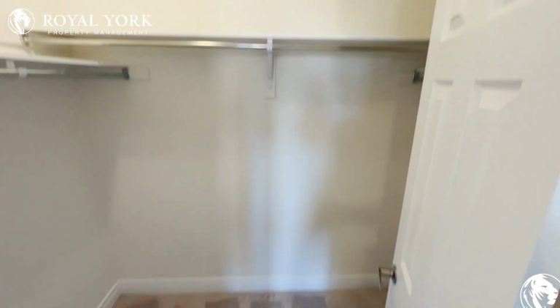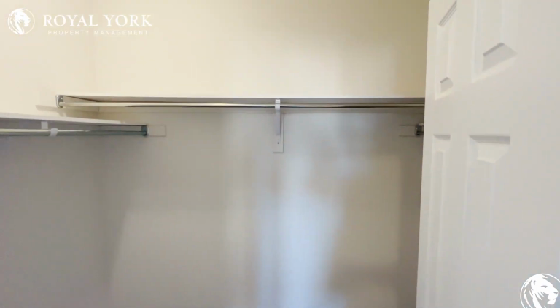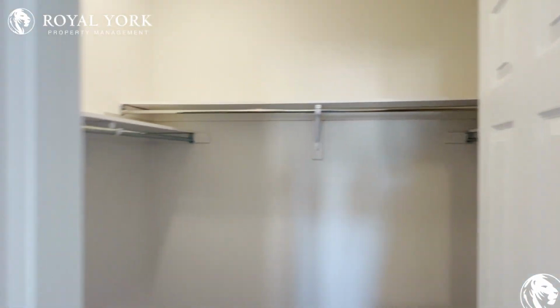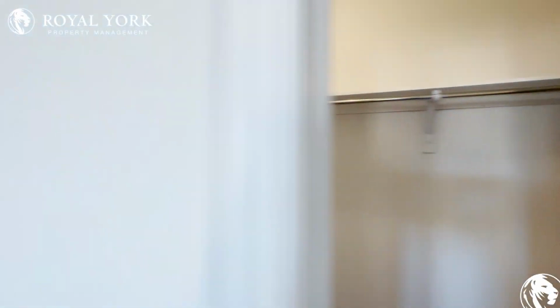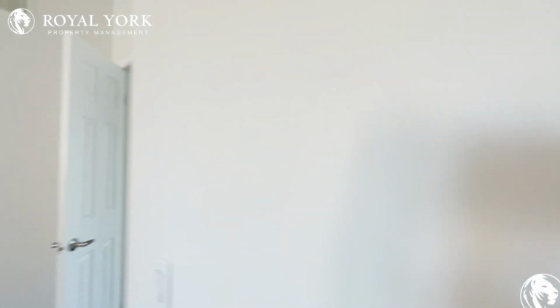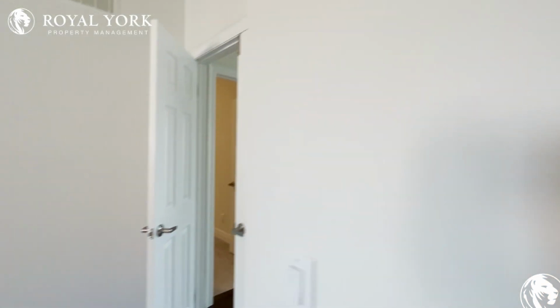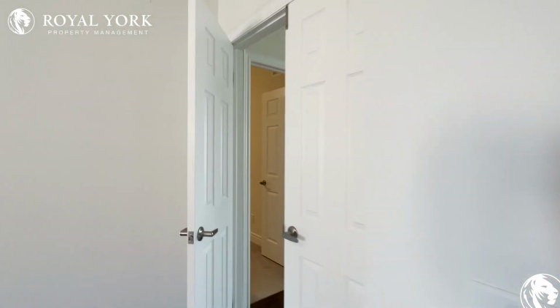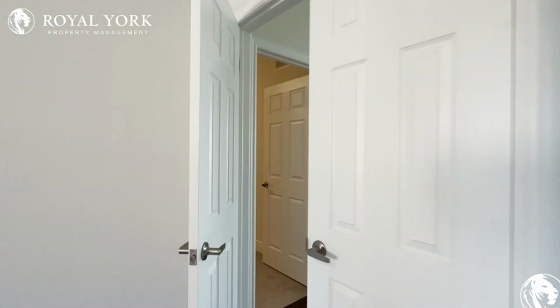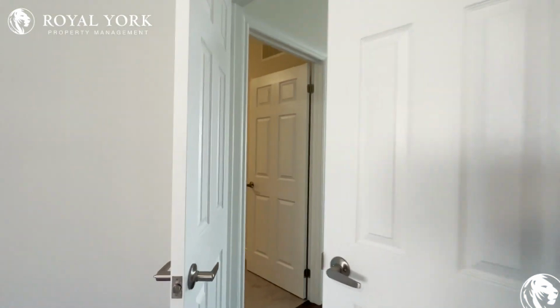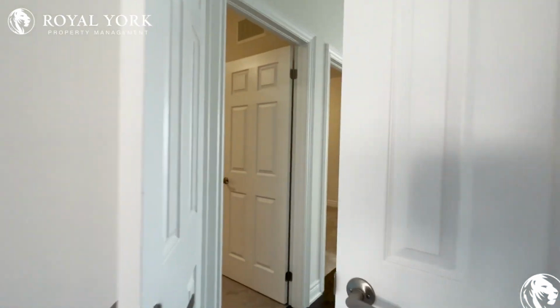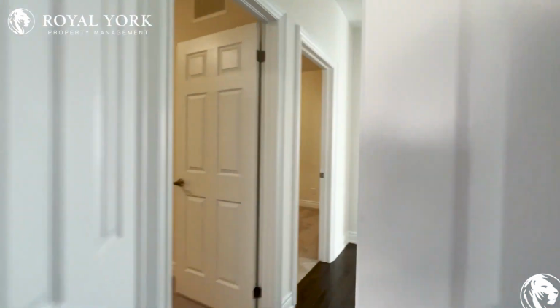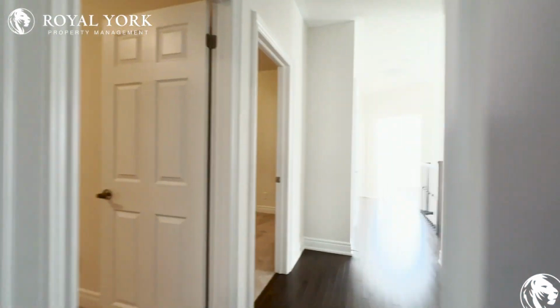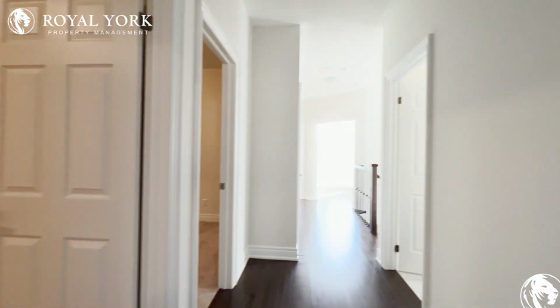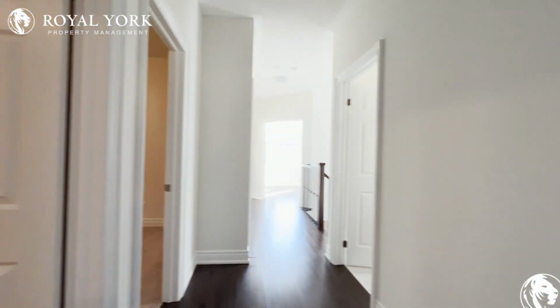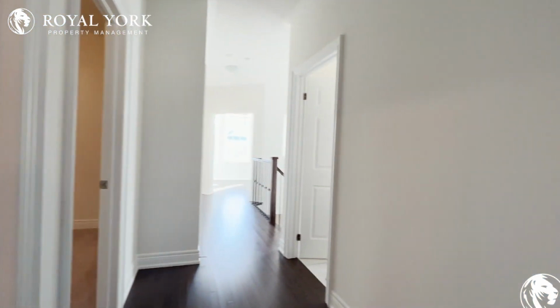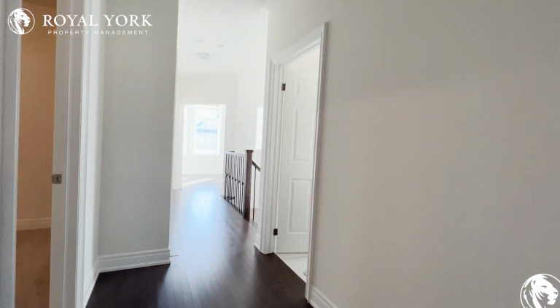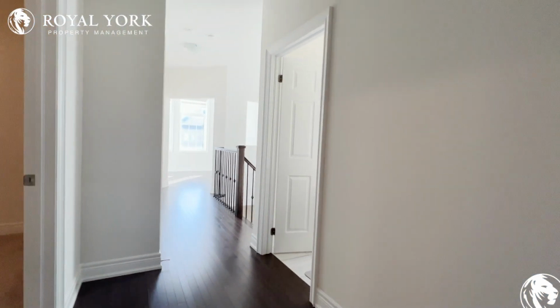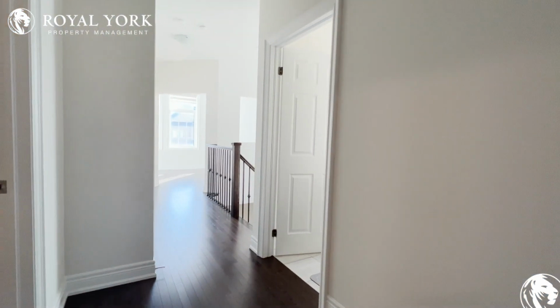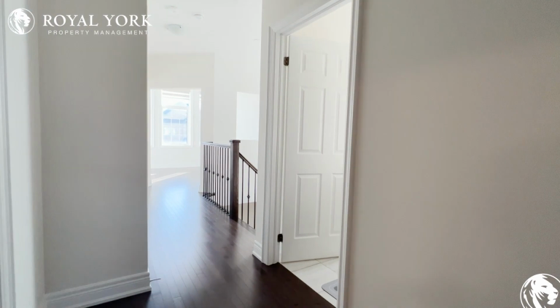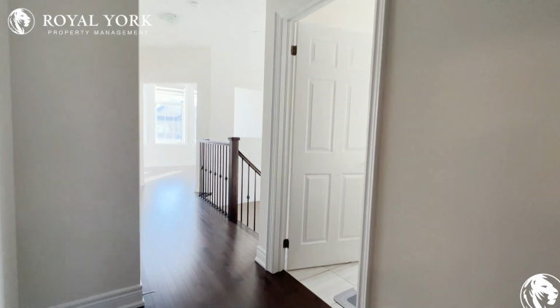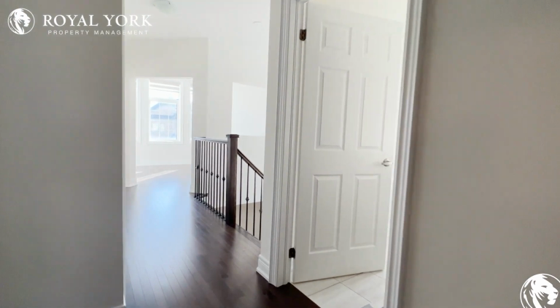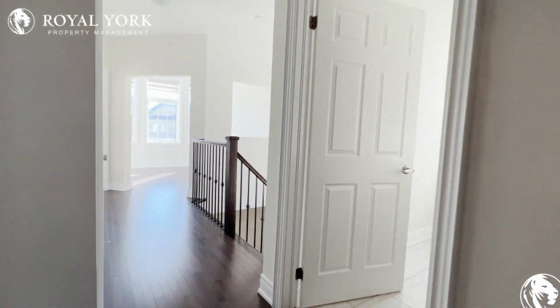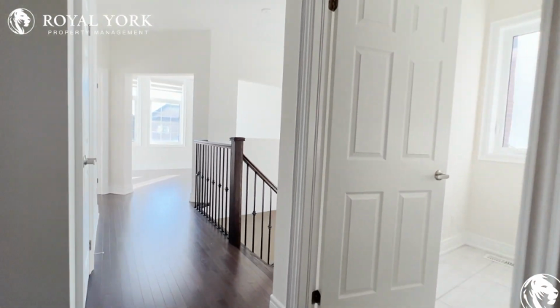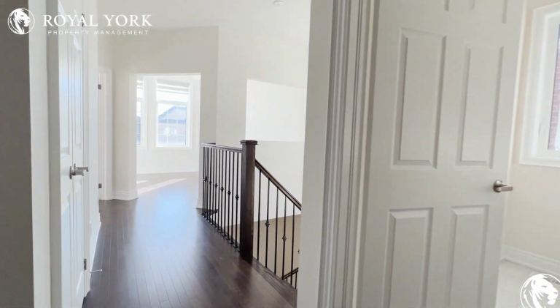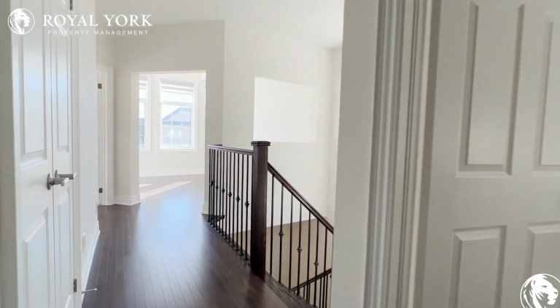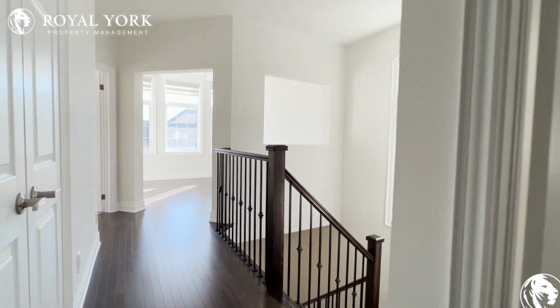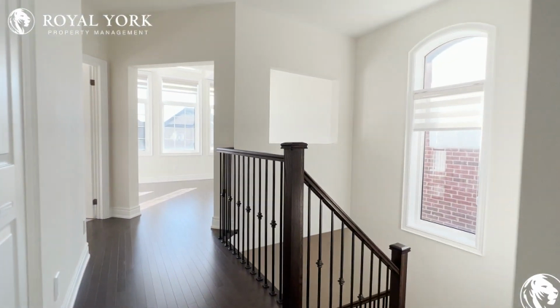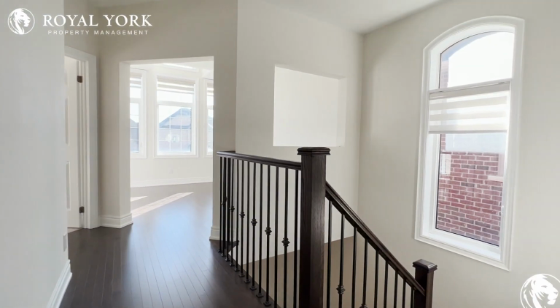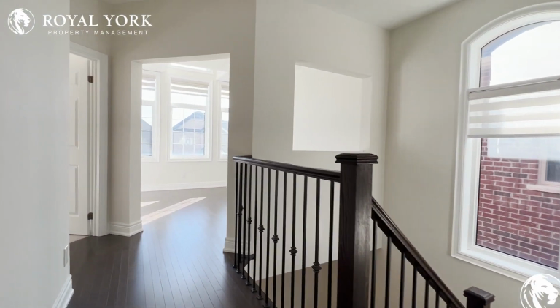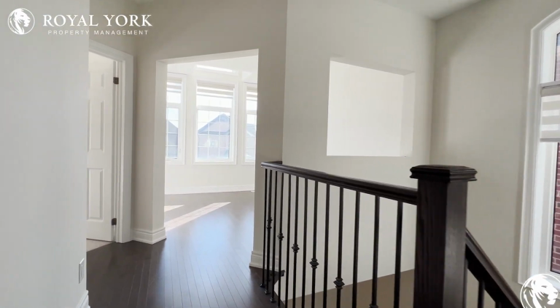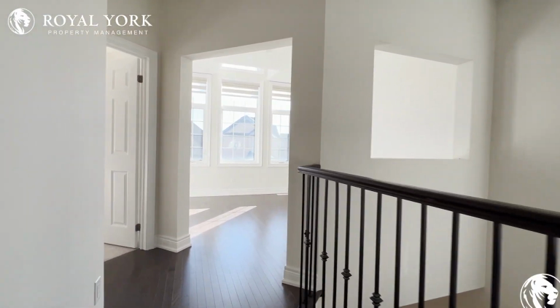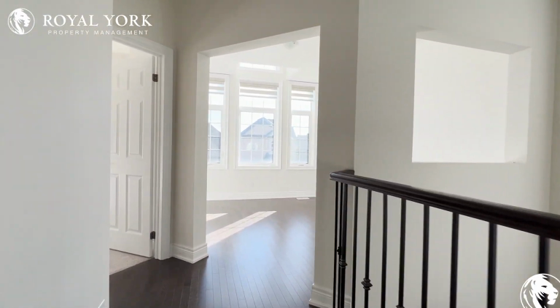If you're interested in booking a showing to come and view this place, feel free to contact us at Rule Your Property Management, 24 hours a day, seven days a week. We'd be more than happy to show you. Thank you very much.